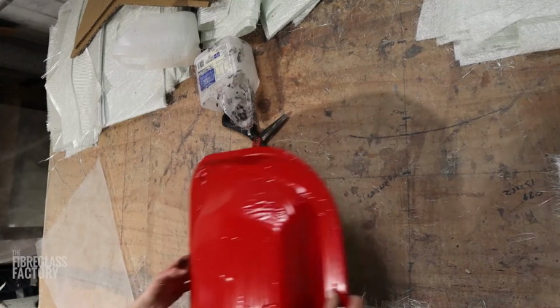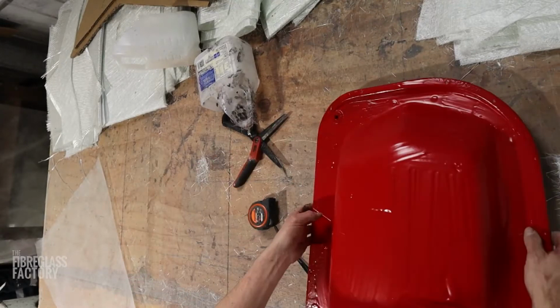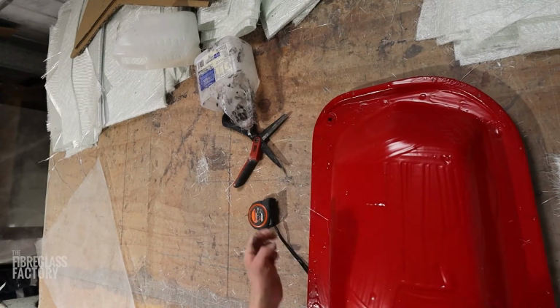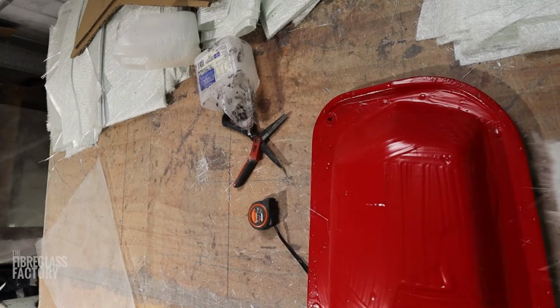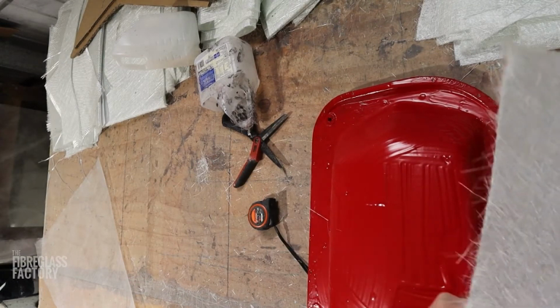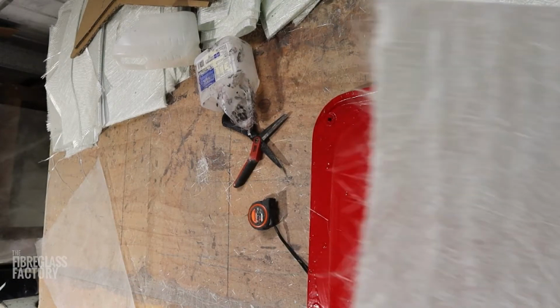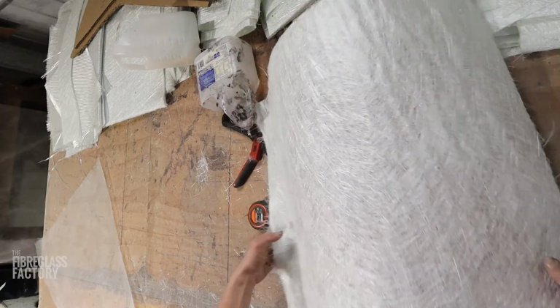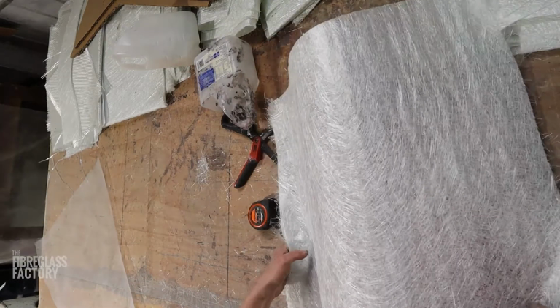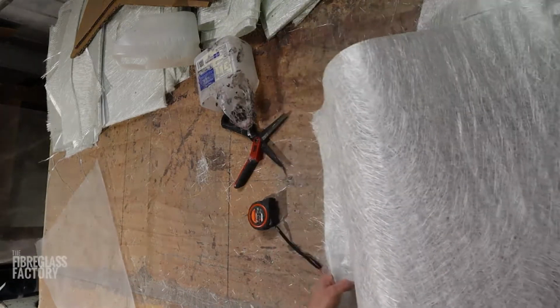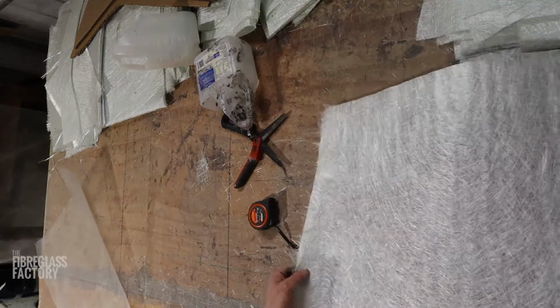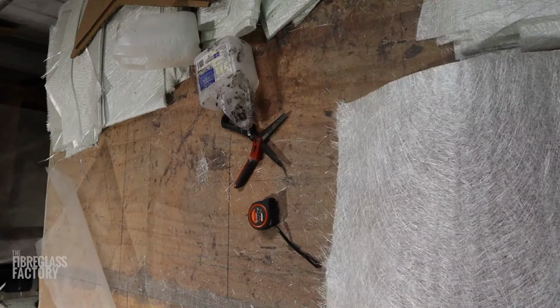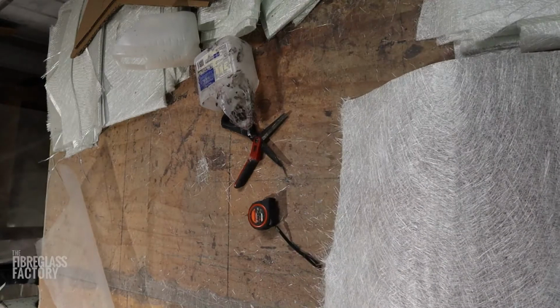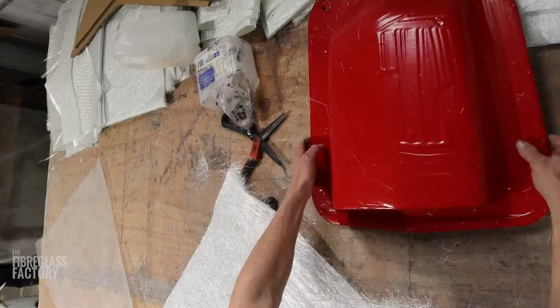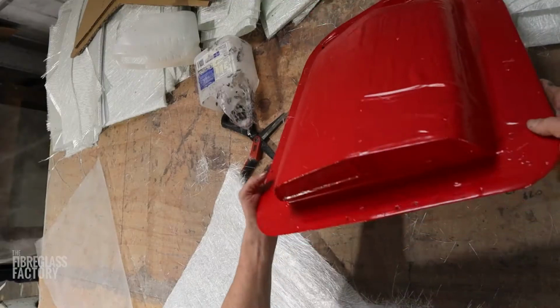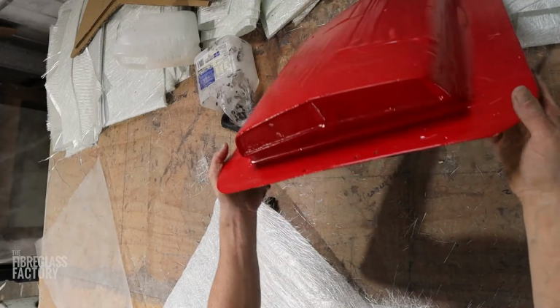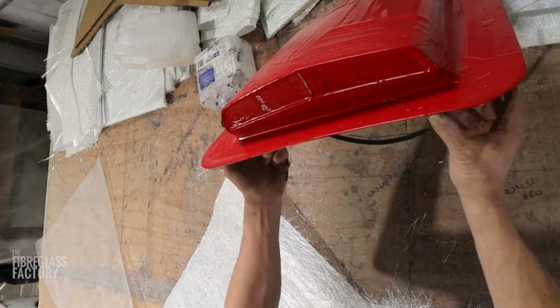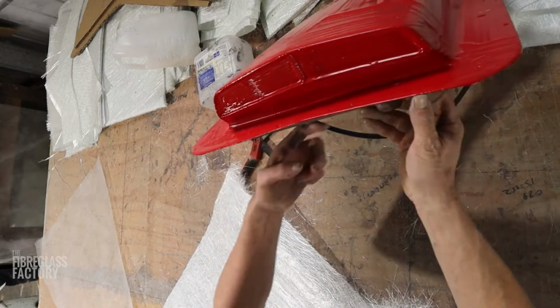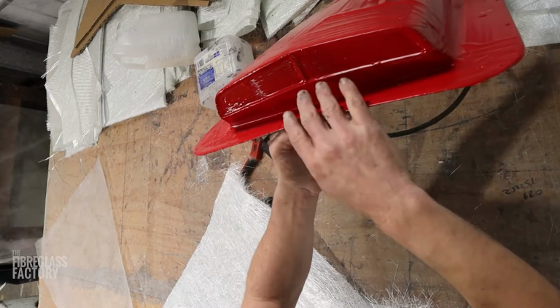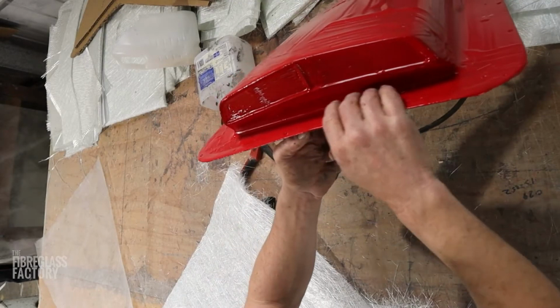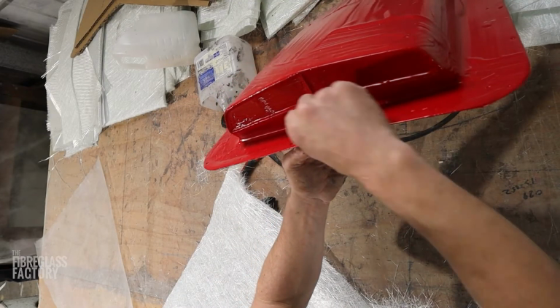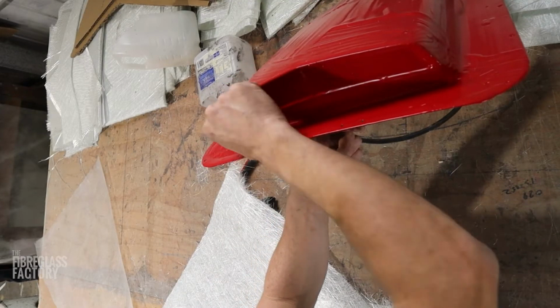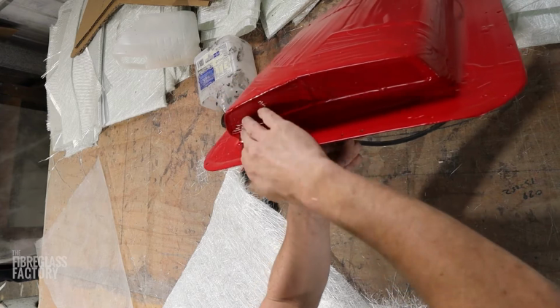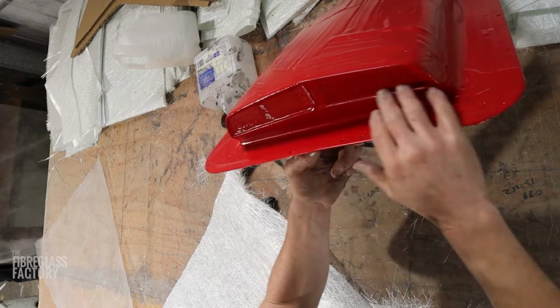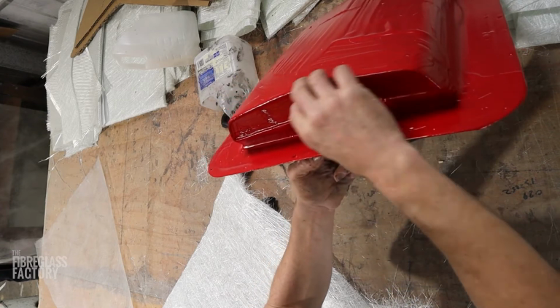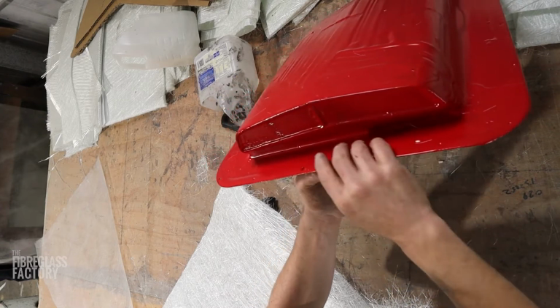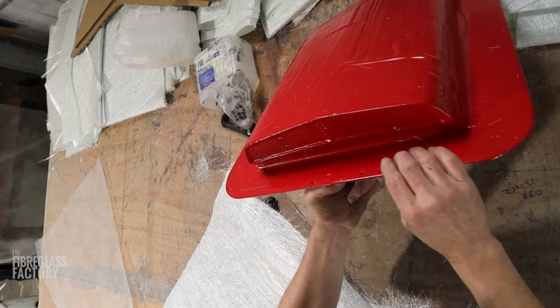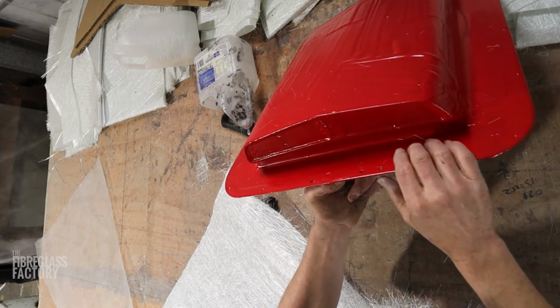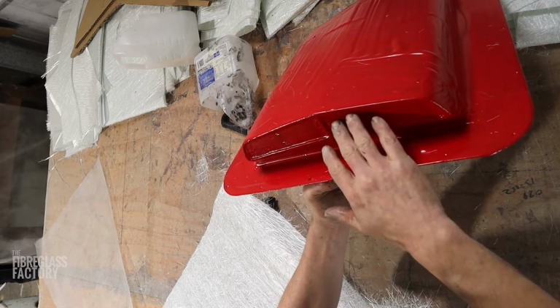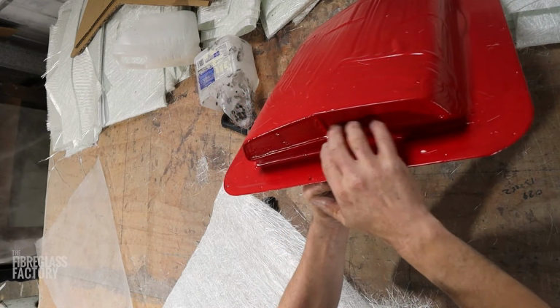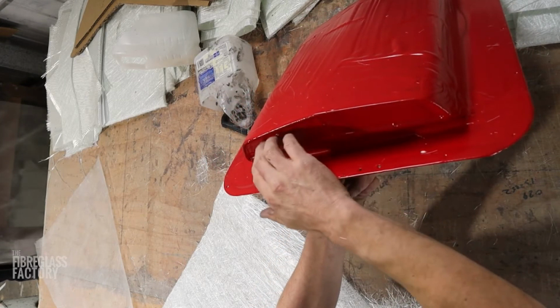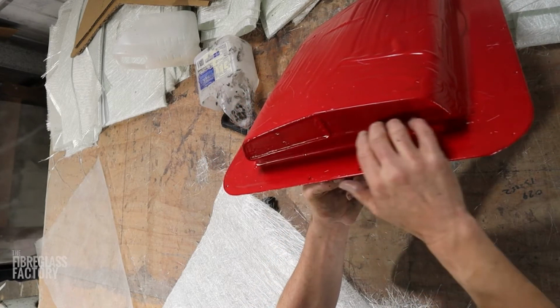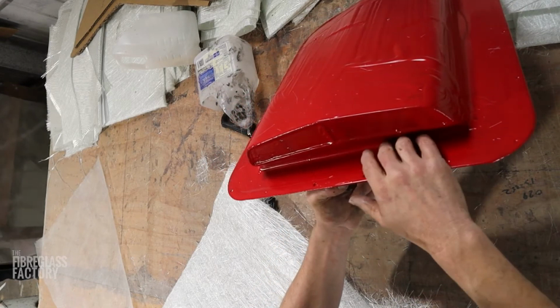A little bit of extra tissue just to put in places that are hard to curve around — particularly at the front here, it's all tricky in through here. So we'll definitely have to put a couple of layers of tissue in there just to conform to these intricacies.